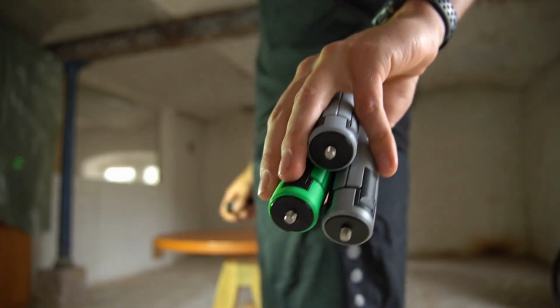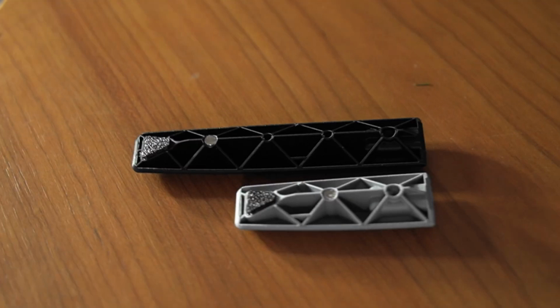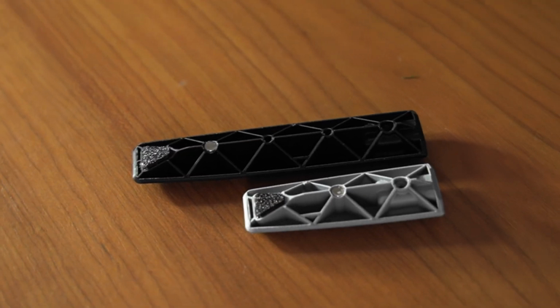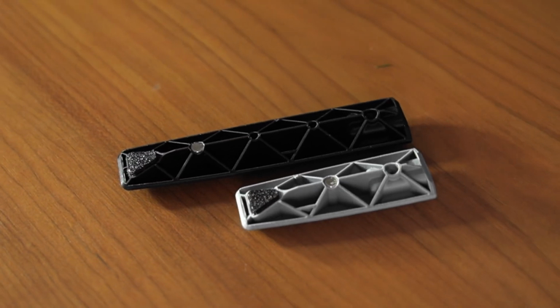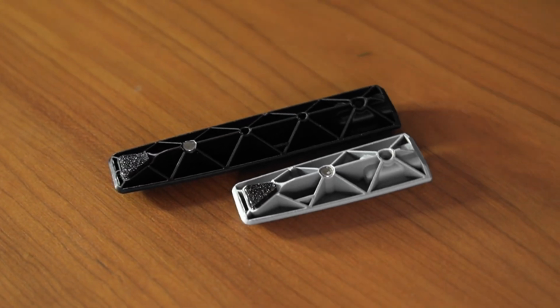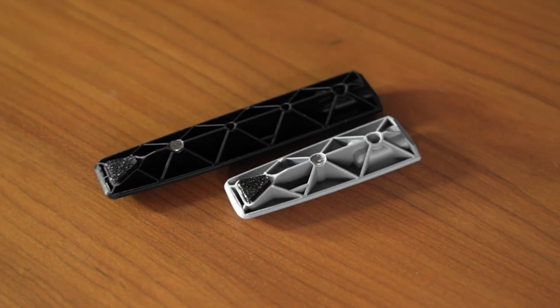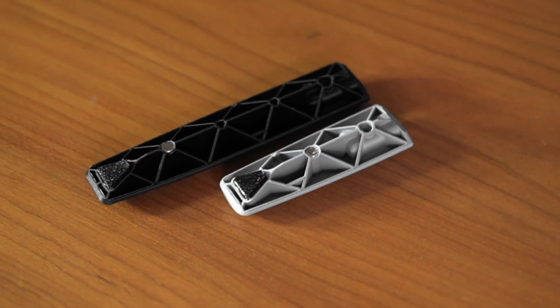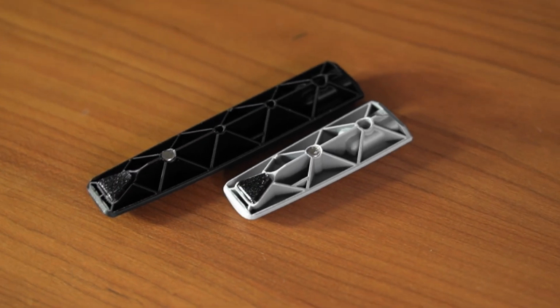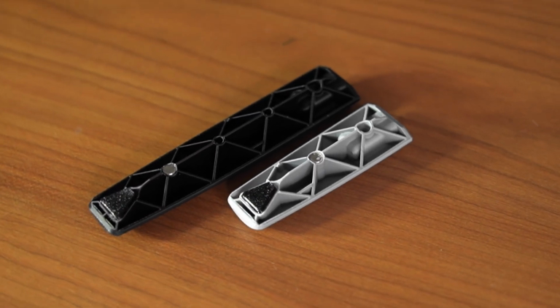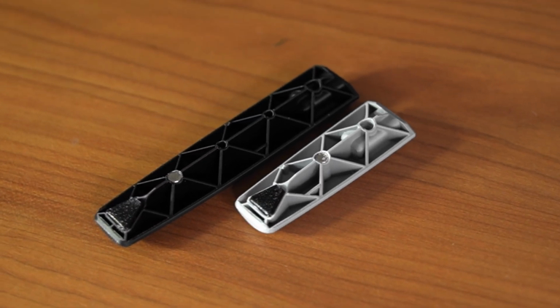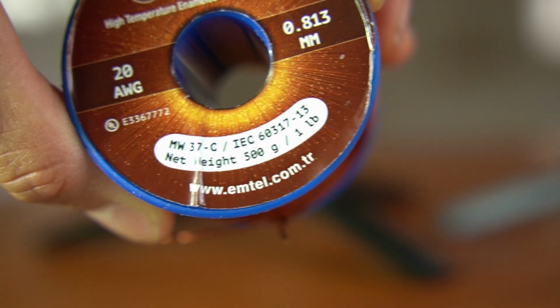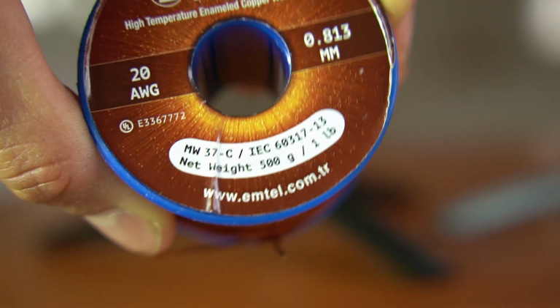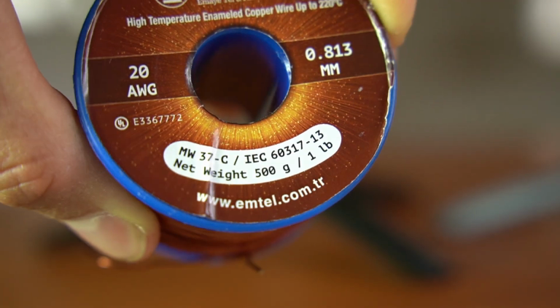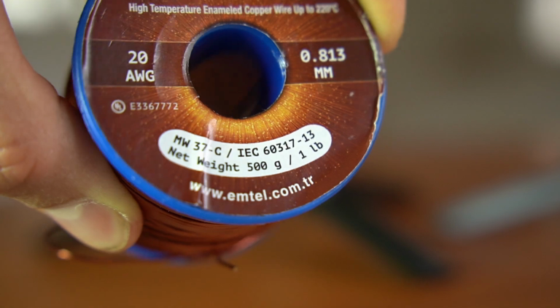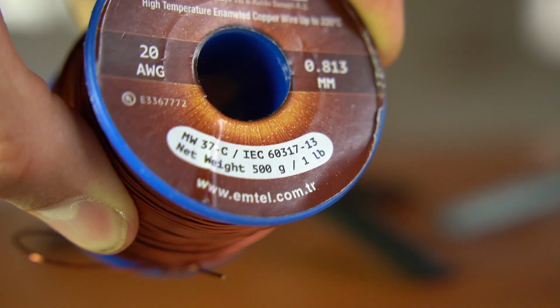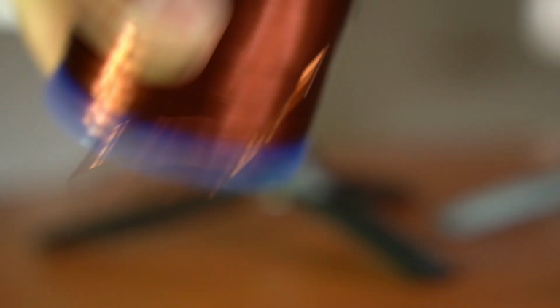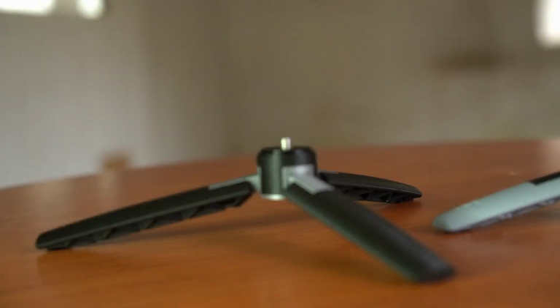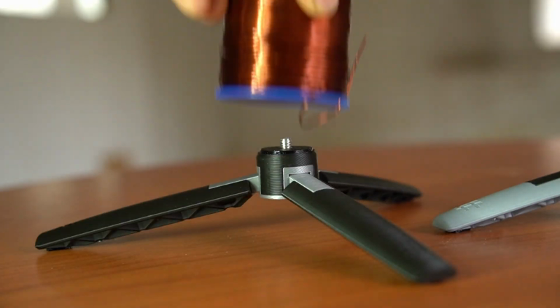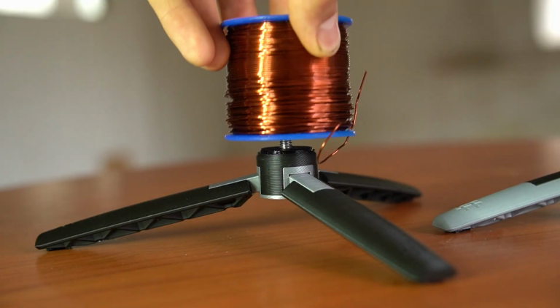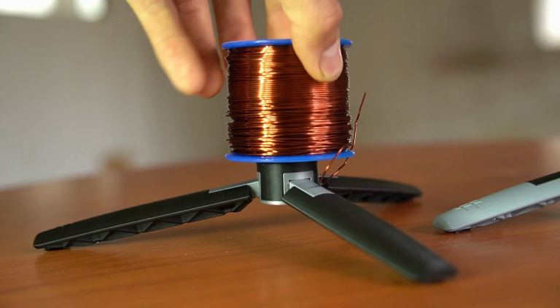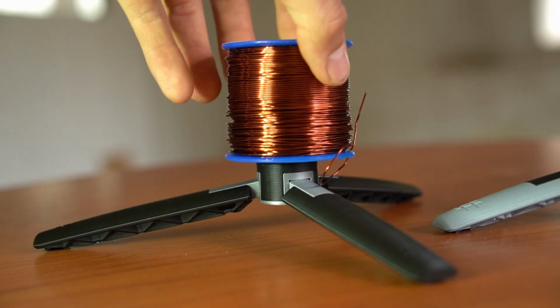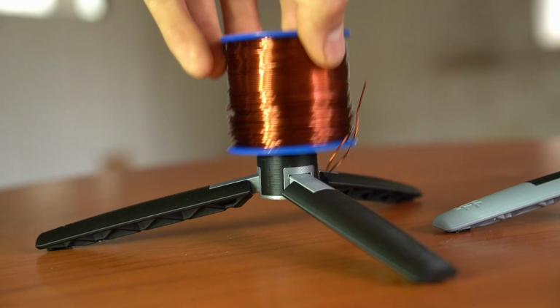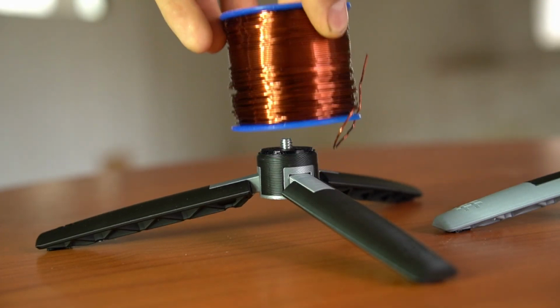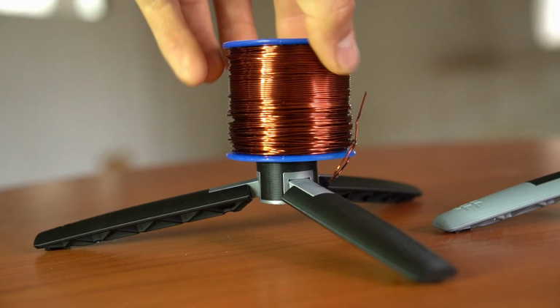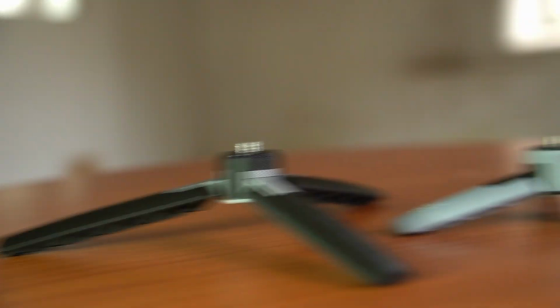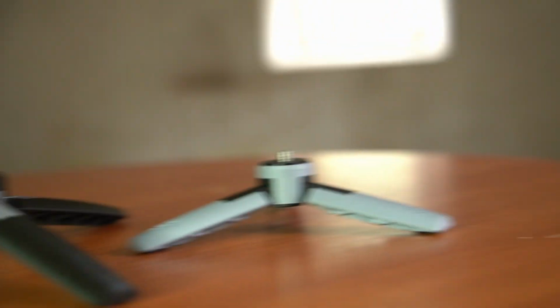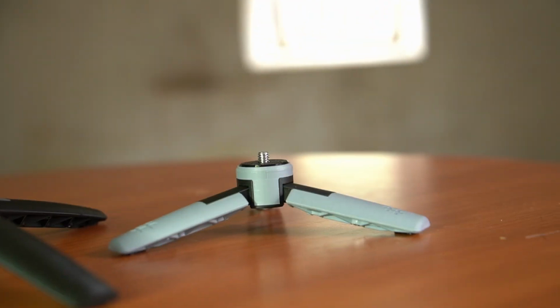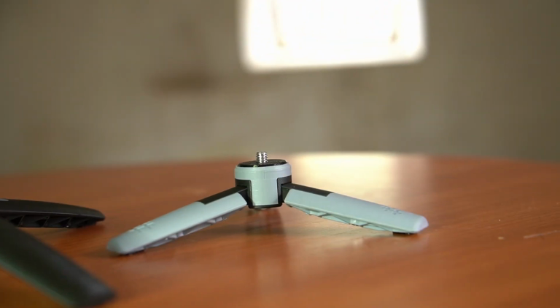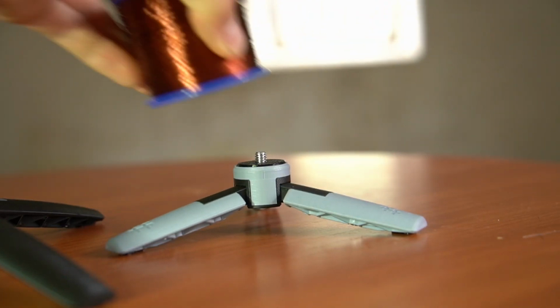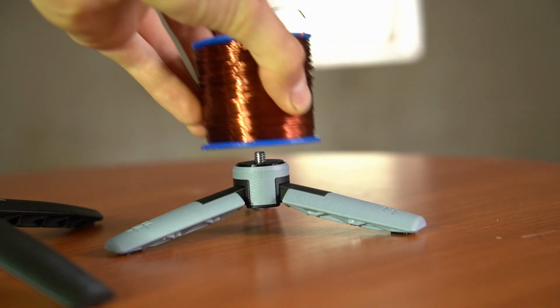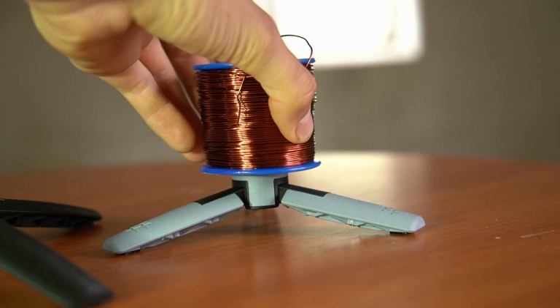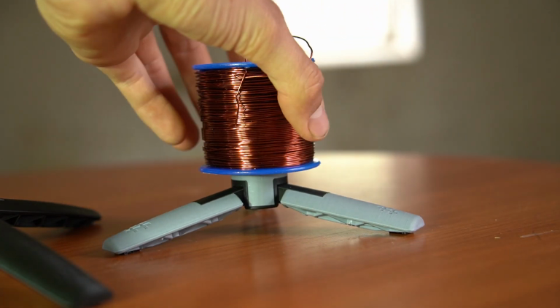You can choose between longer and shorter legs — these shorter ones are going to be able to hold more weight. Here's a quick demonstration with 500 grams of copper wire.